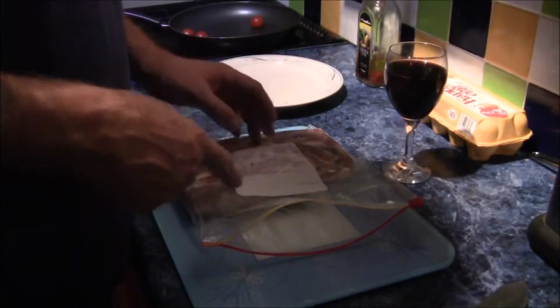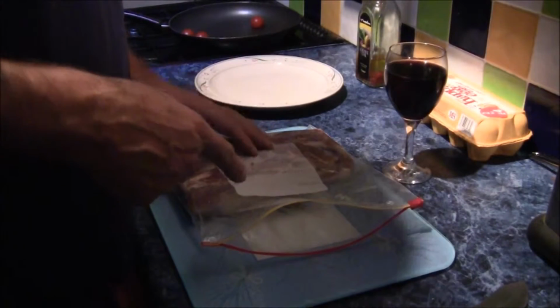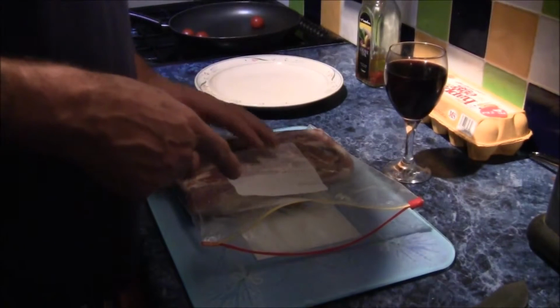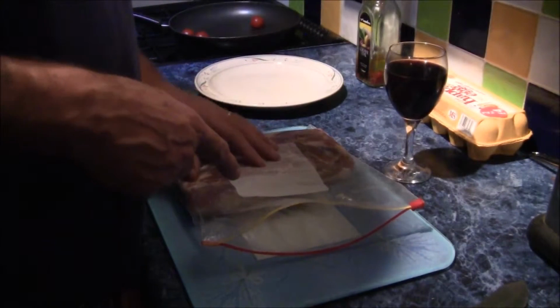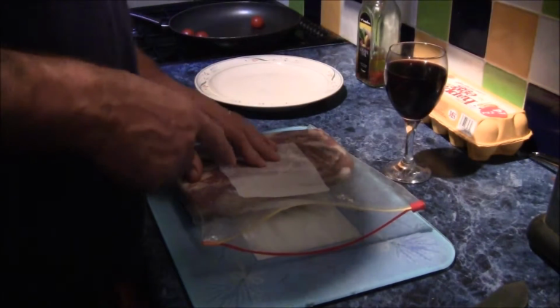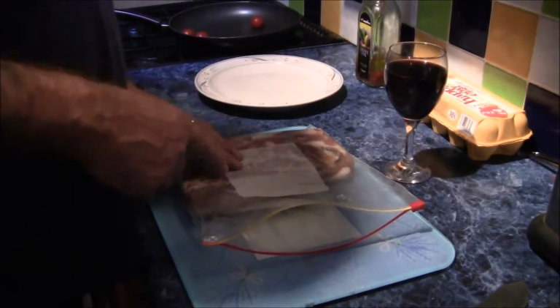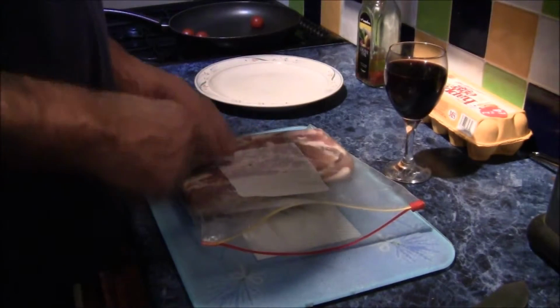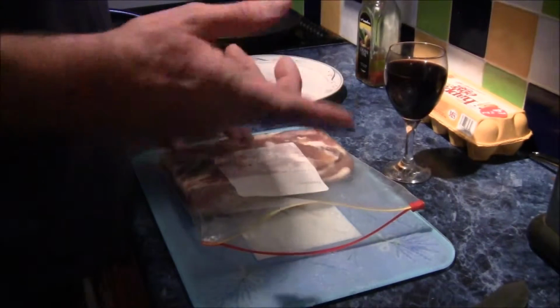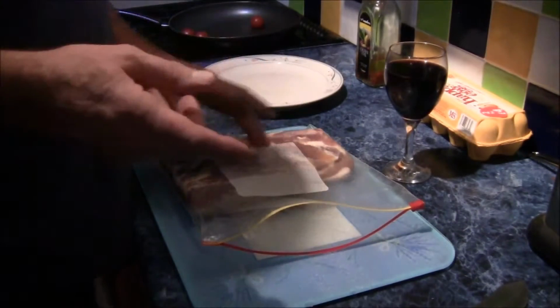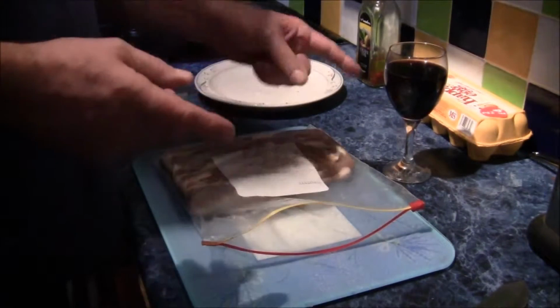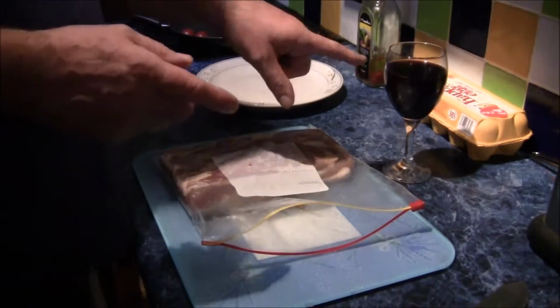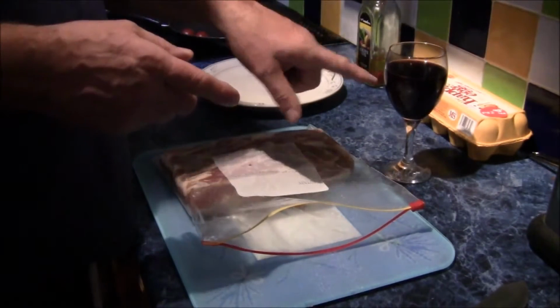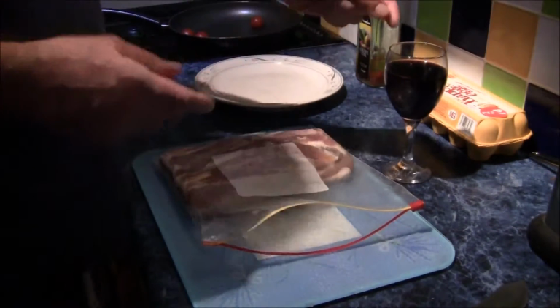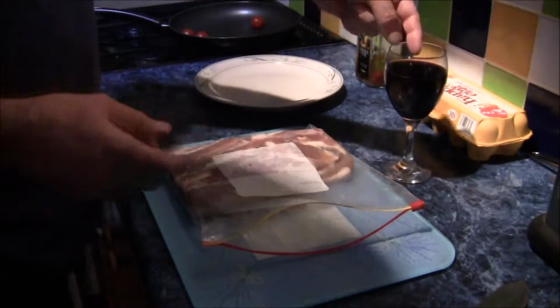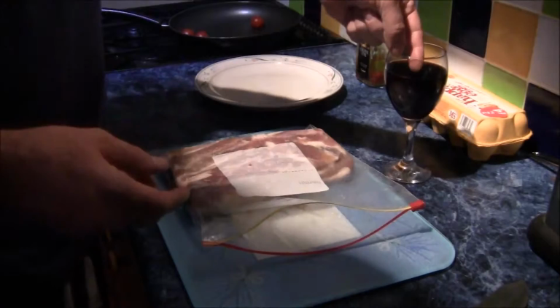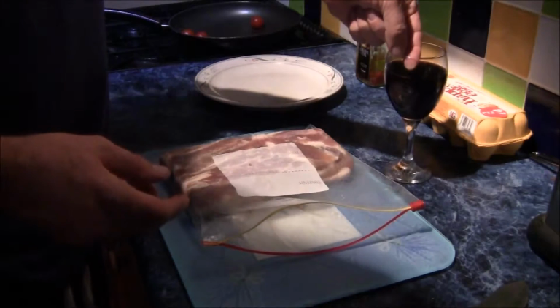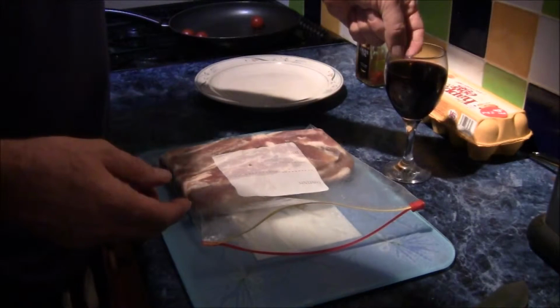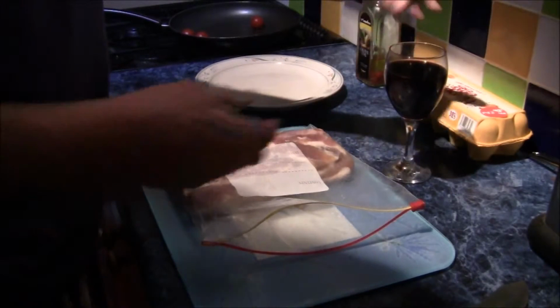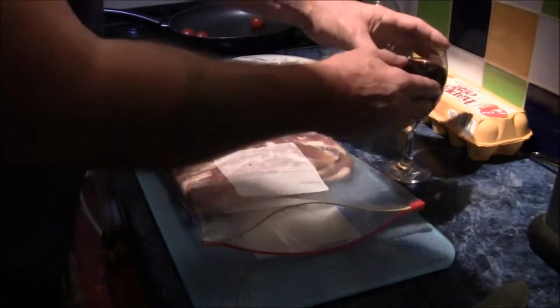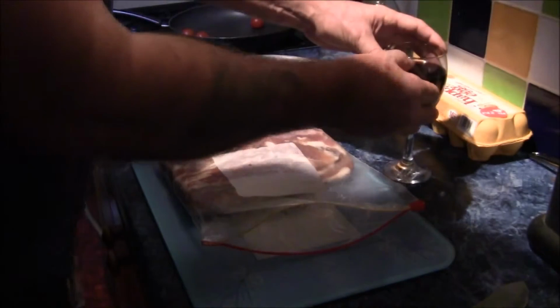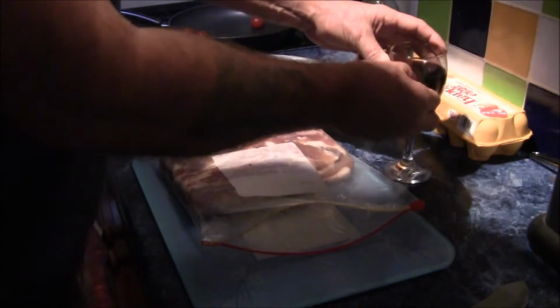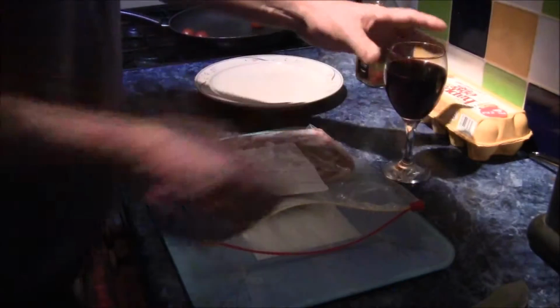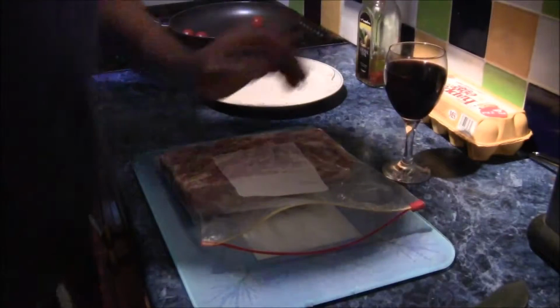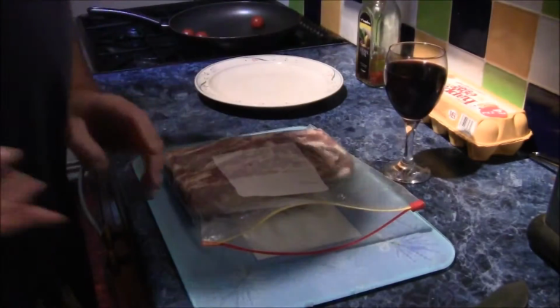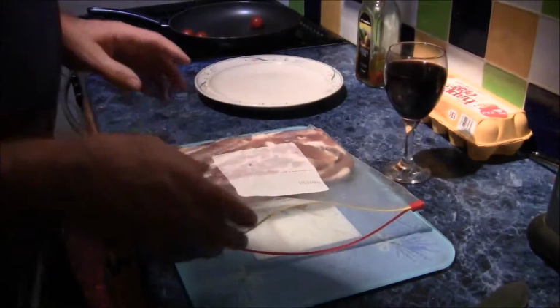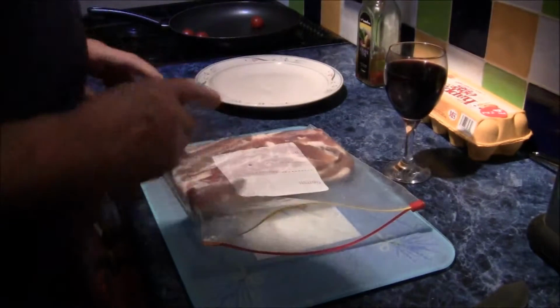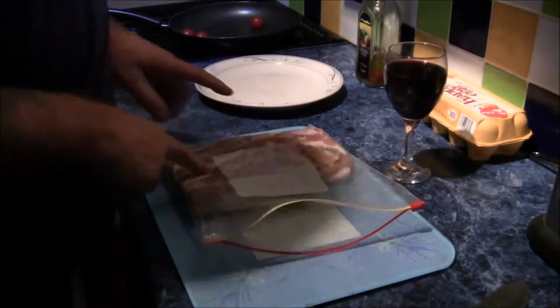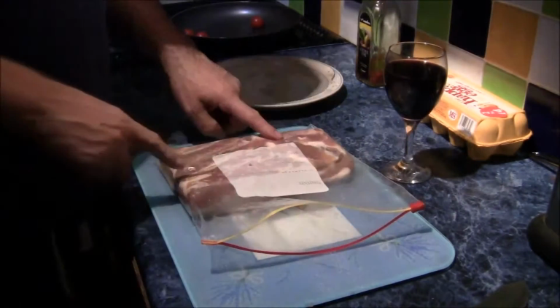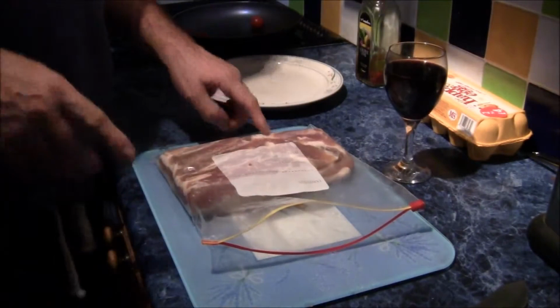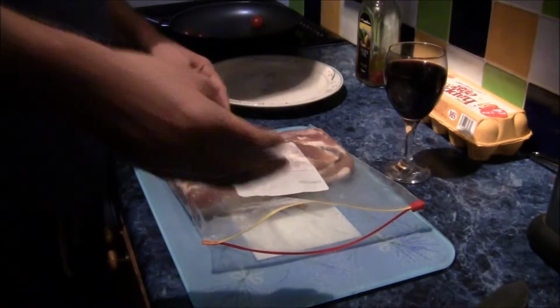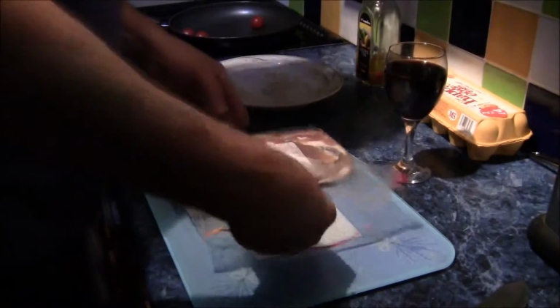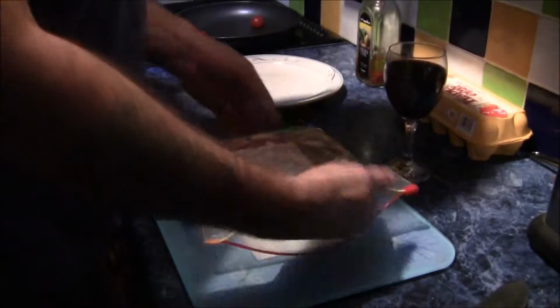When did we do this? We've had too much port, by the way — this is port and lemonade. A week. It's been a week now, so we're going to take it out of the bag.